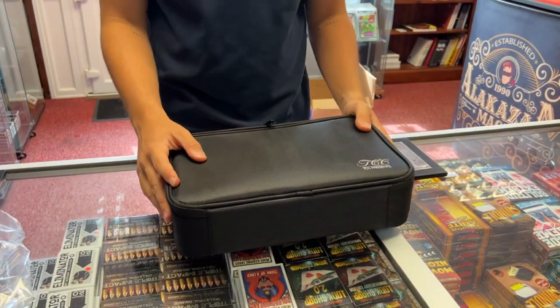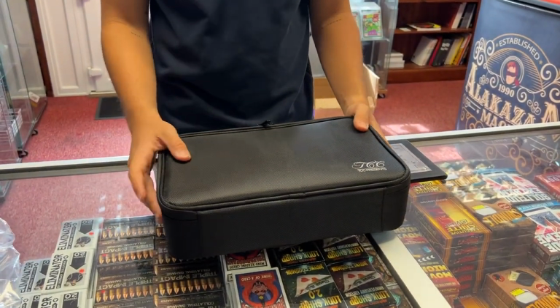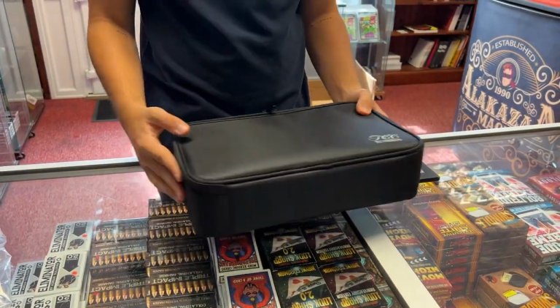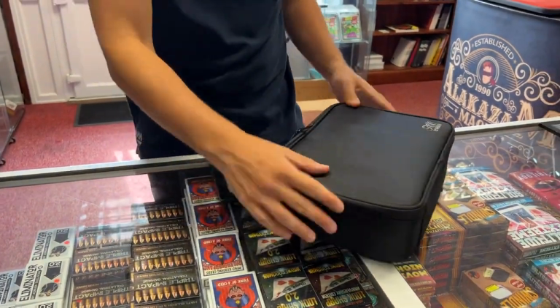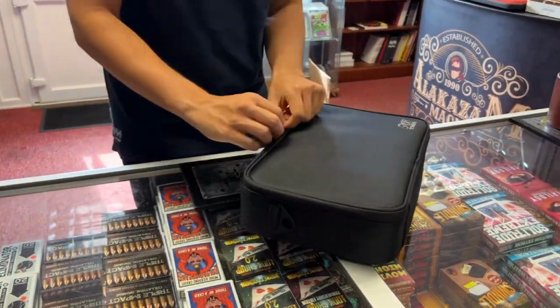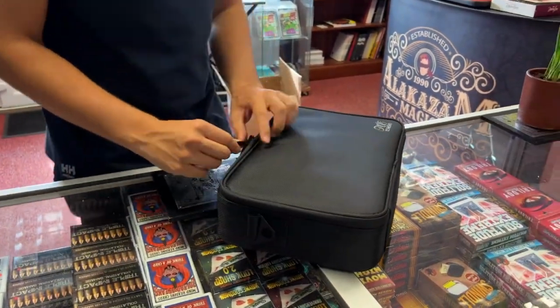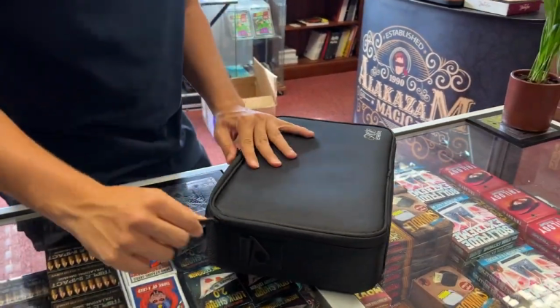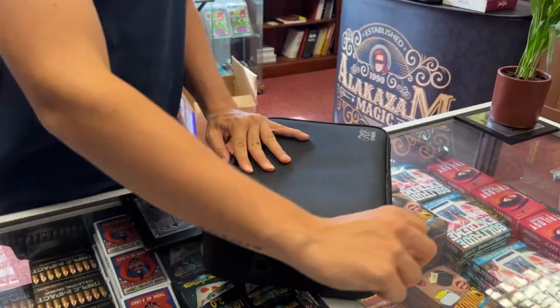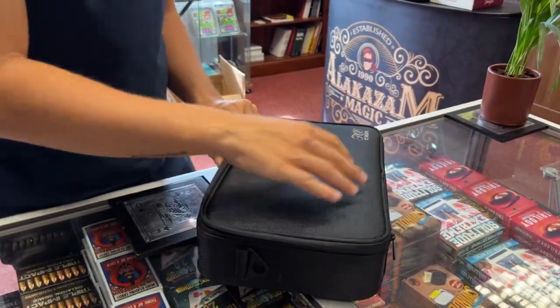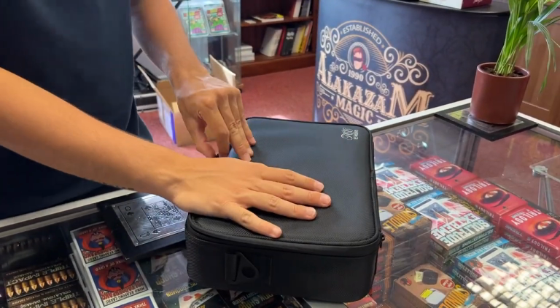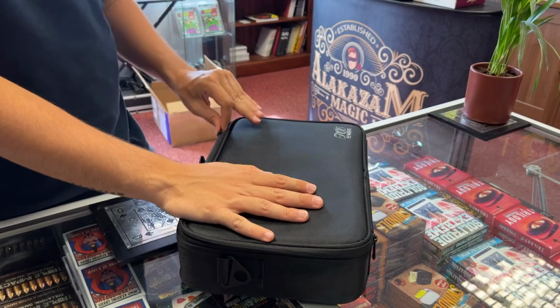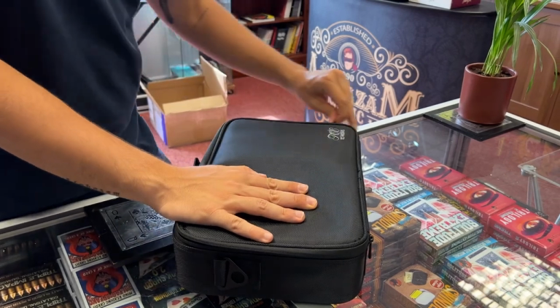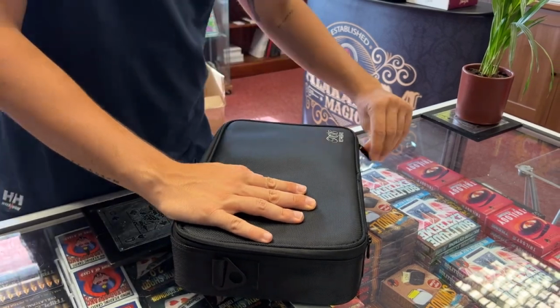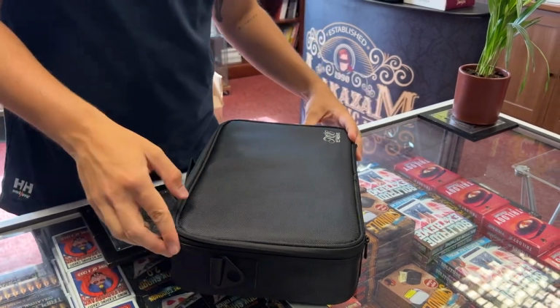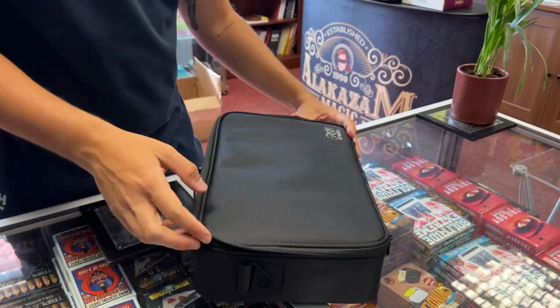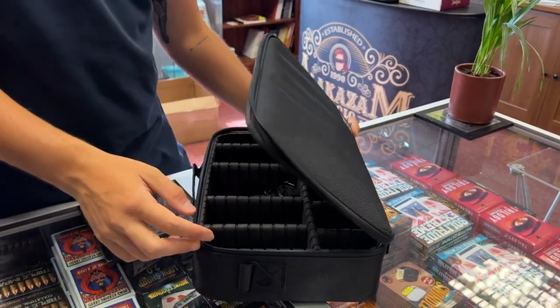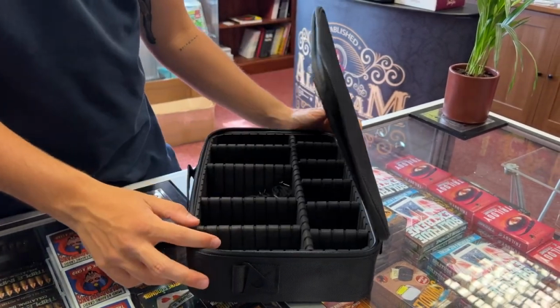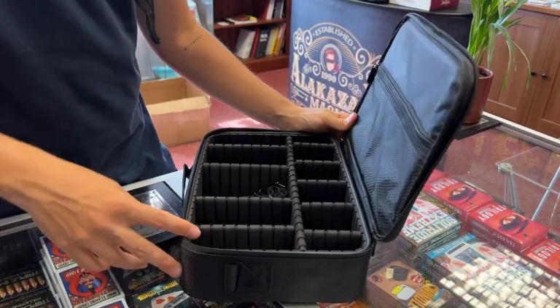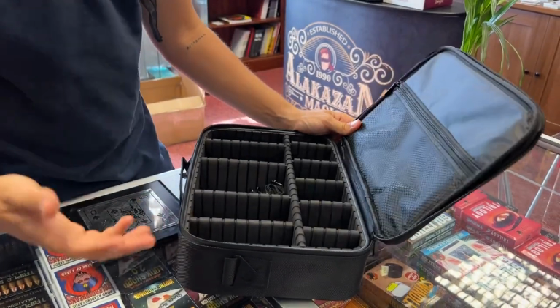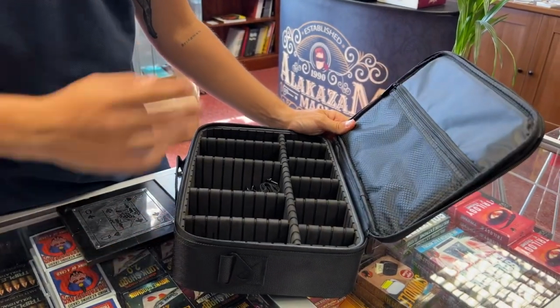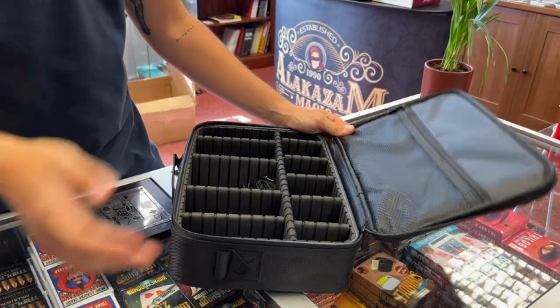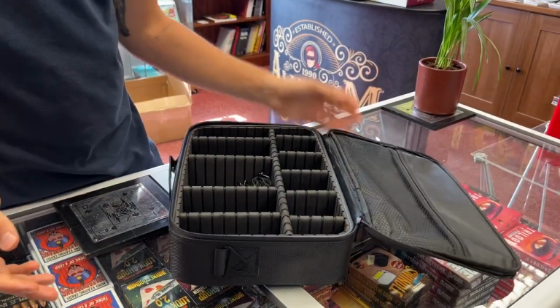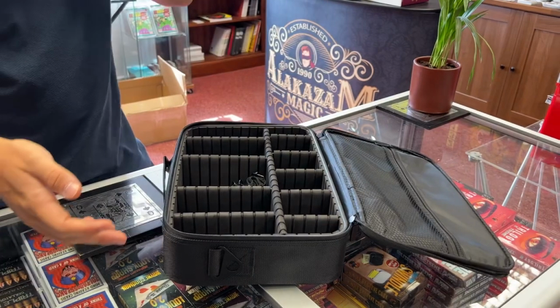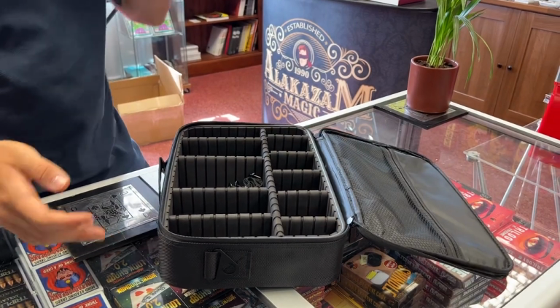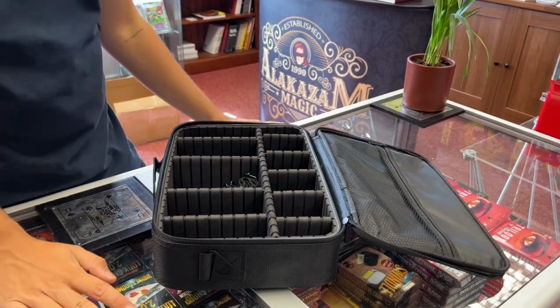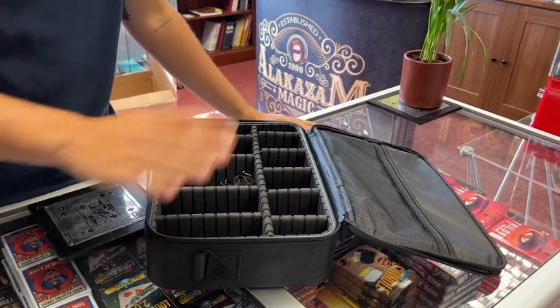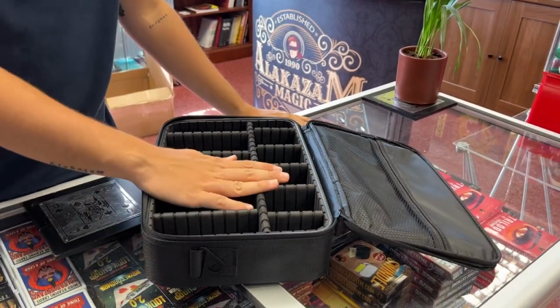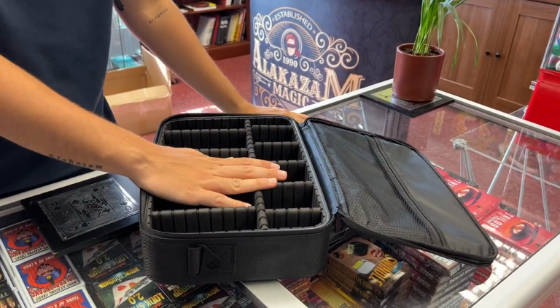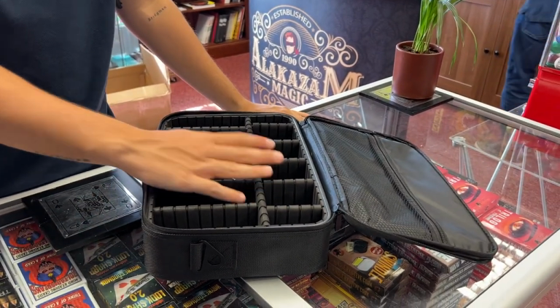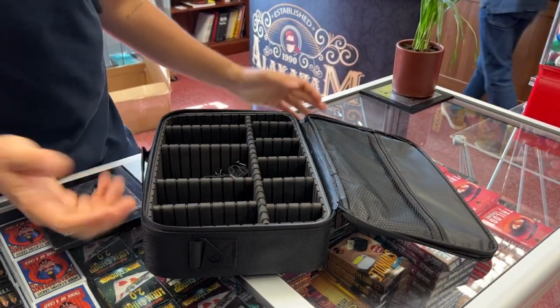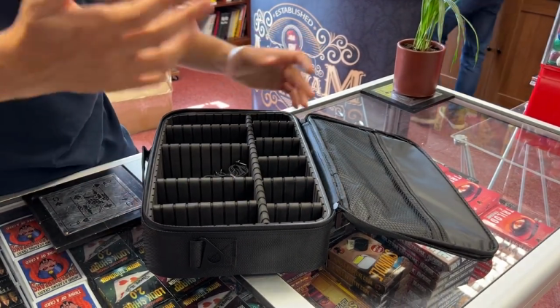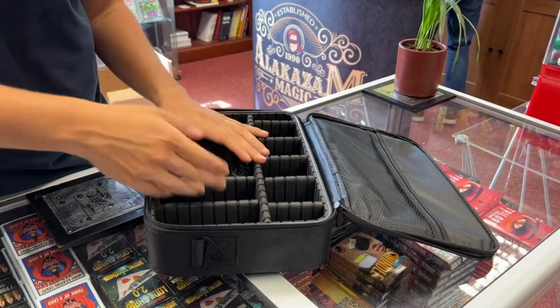A lot of messages were sent to us when we did the 'Day in the Life of a Magician' video asking what bag do you use and how do you transport your effects to gigs. This is the one that I use.